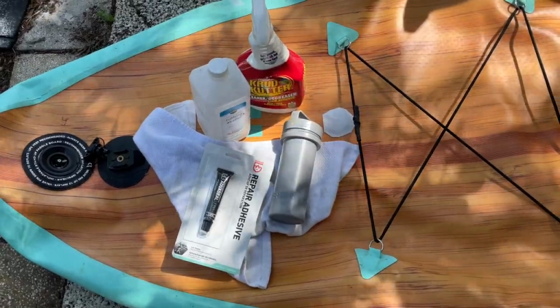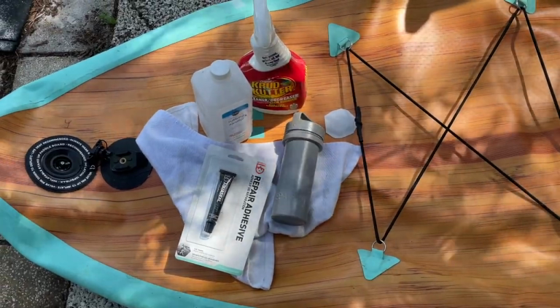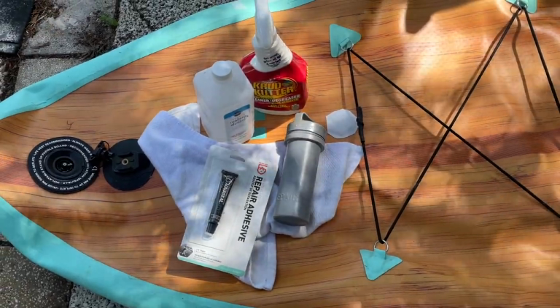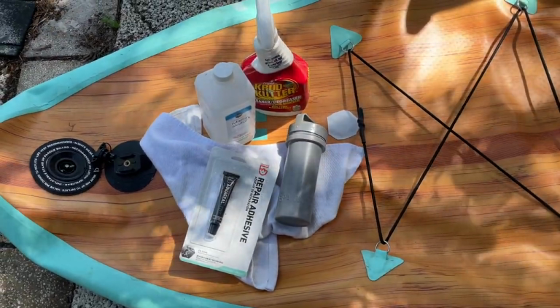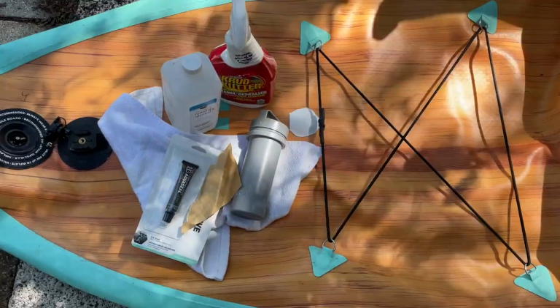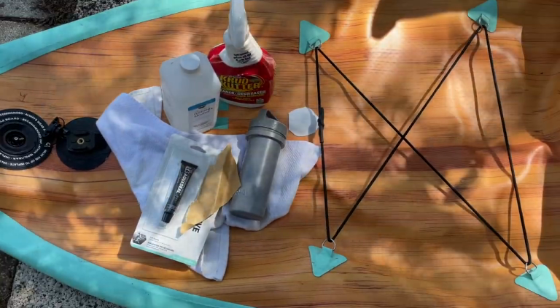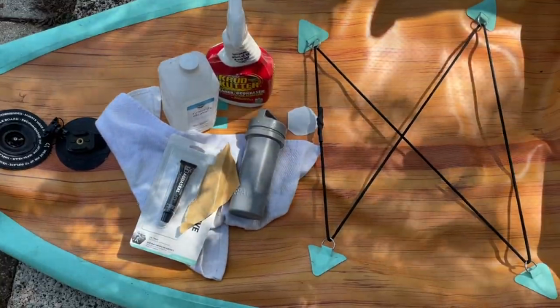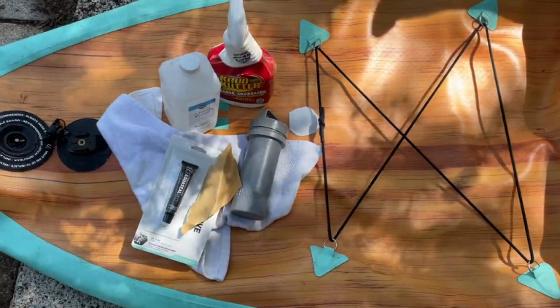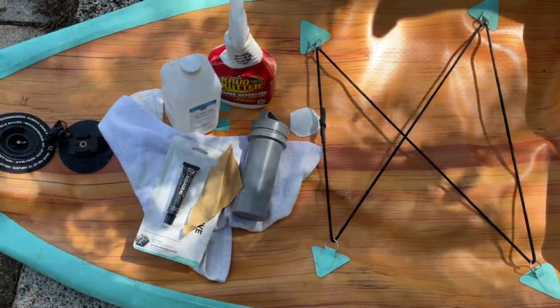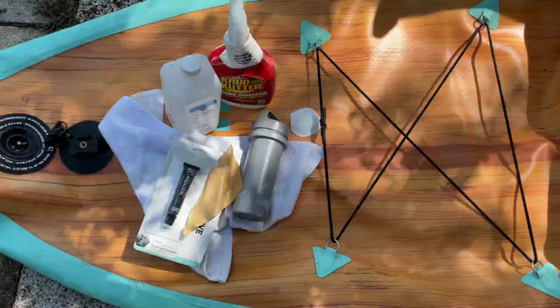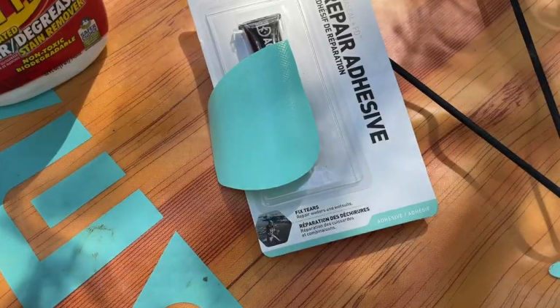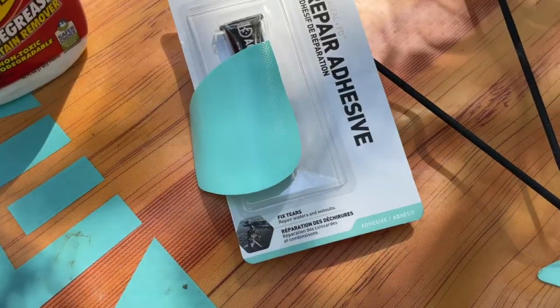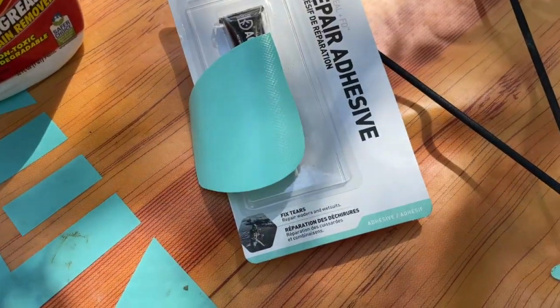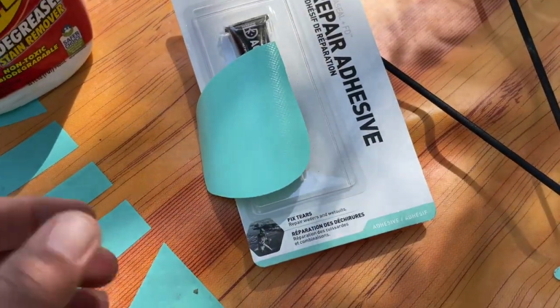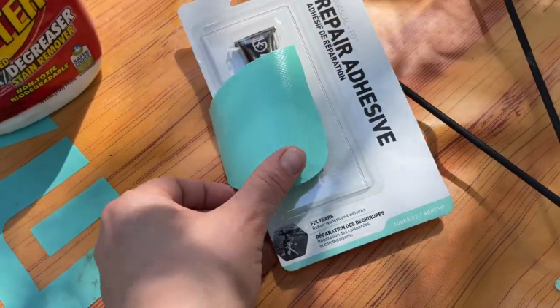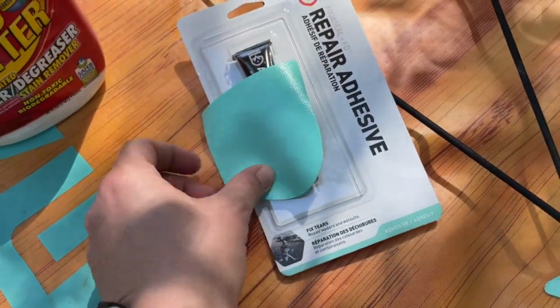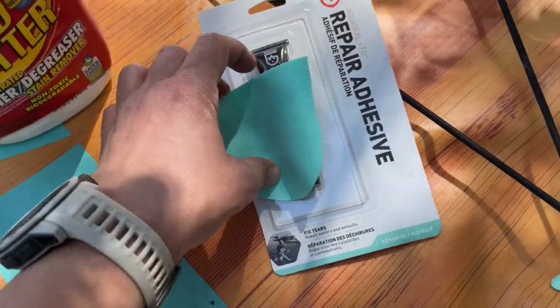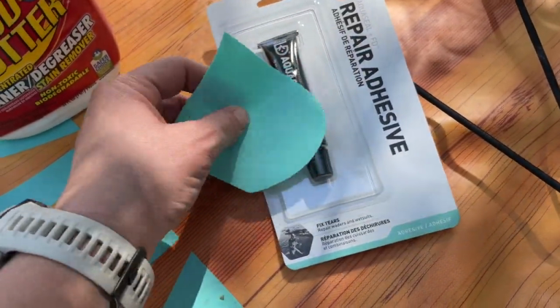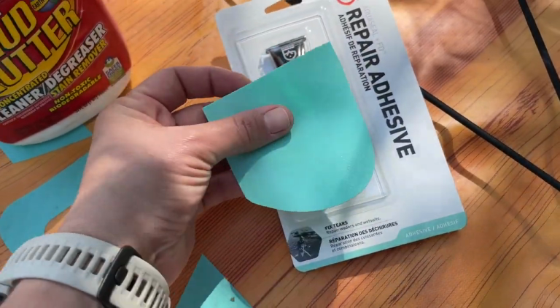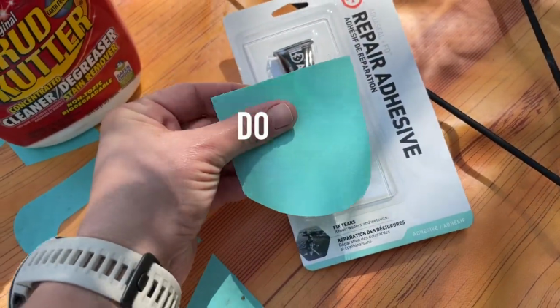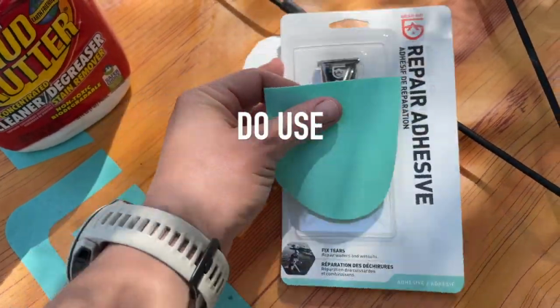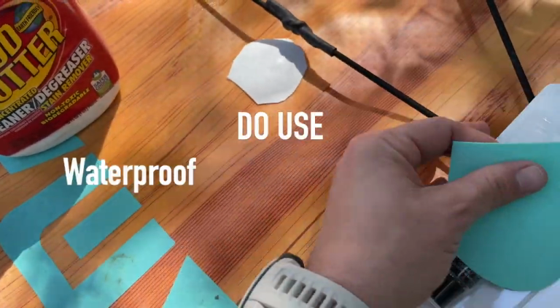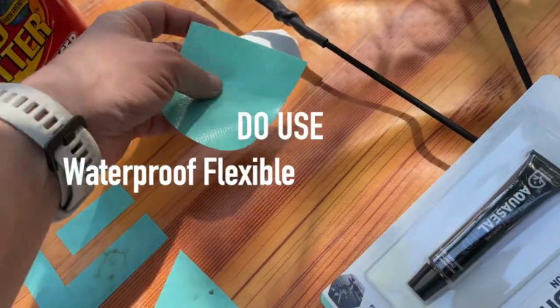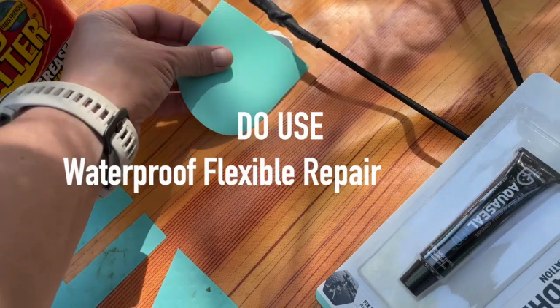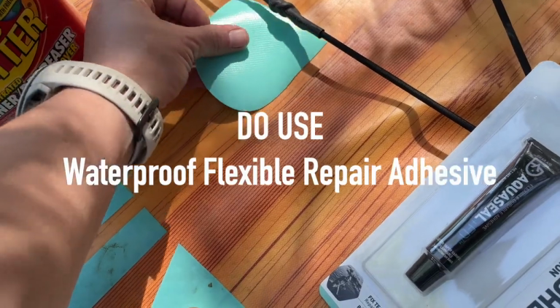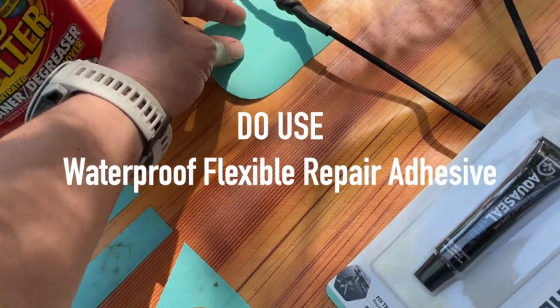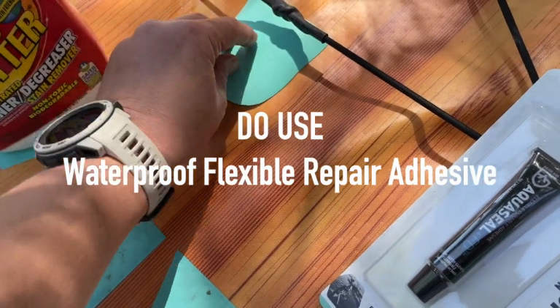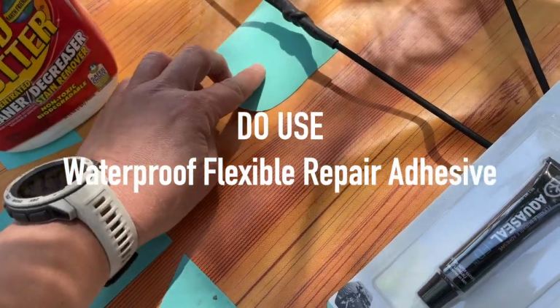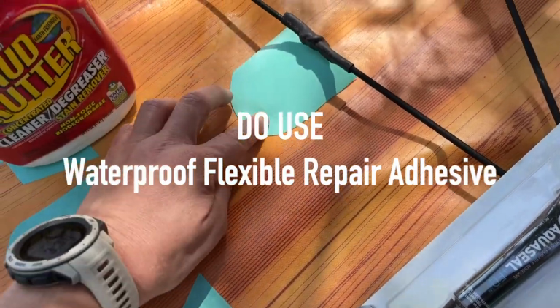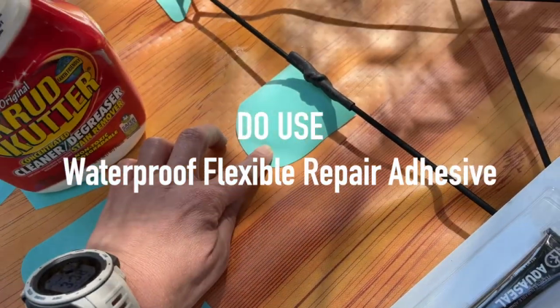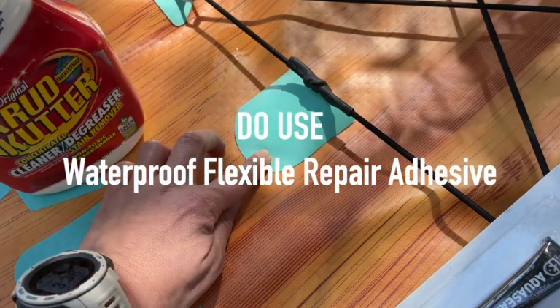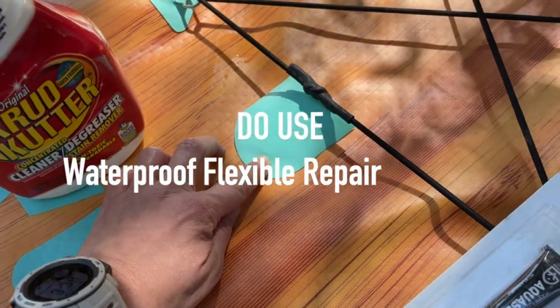I deflated the board so I wouldn't have to hear the hiss of the leak. Once we got back home, I resolved to fix the hole by getting the proper tools, like waterproof and flexible adhesive, especially made for inflatables like my SUP.